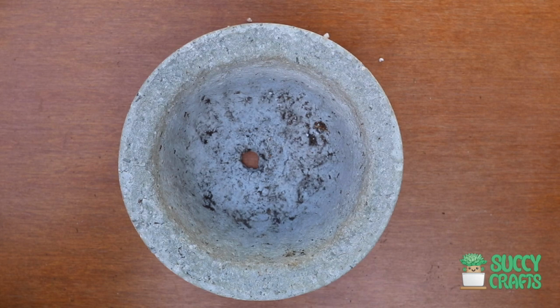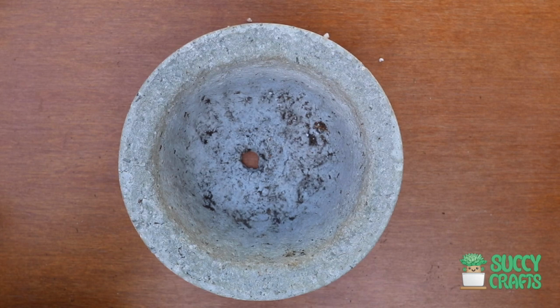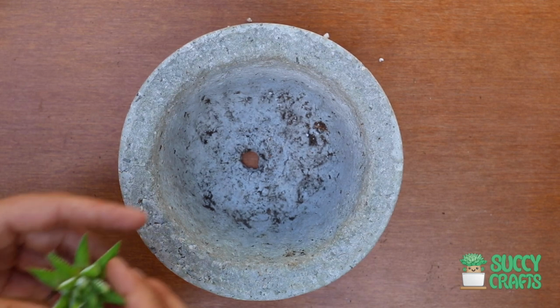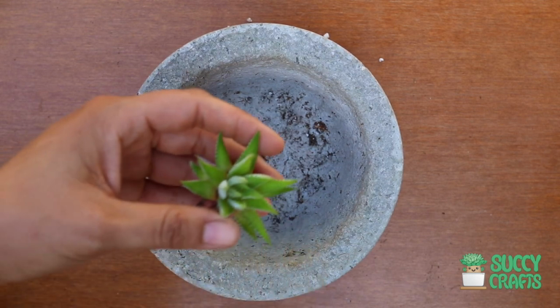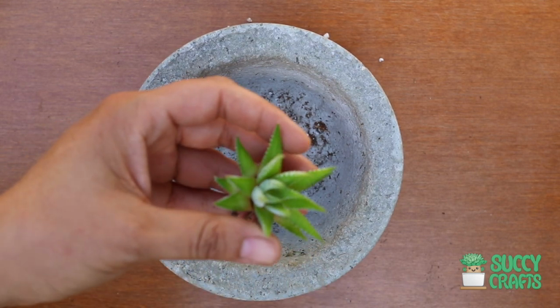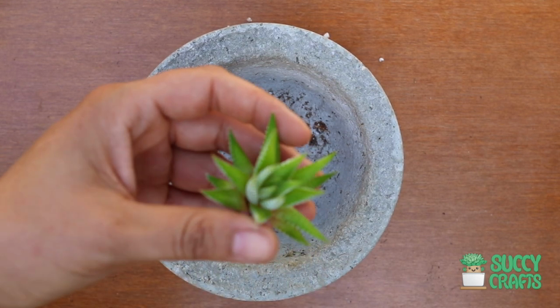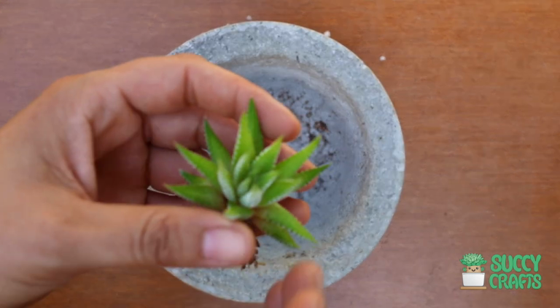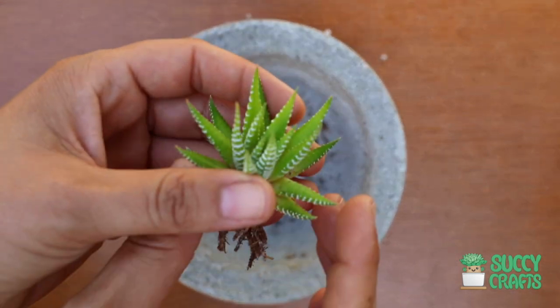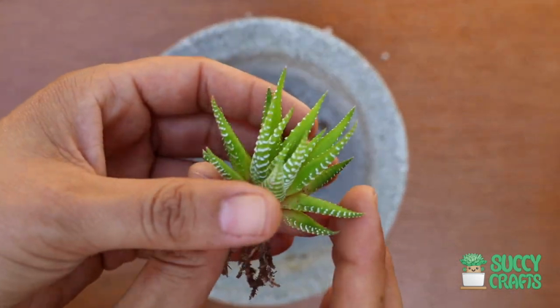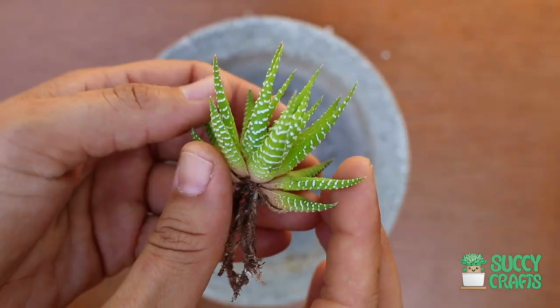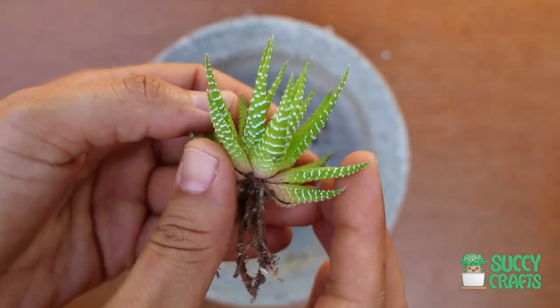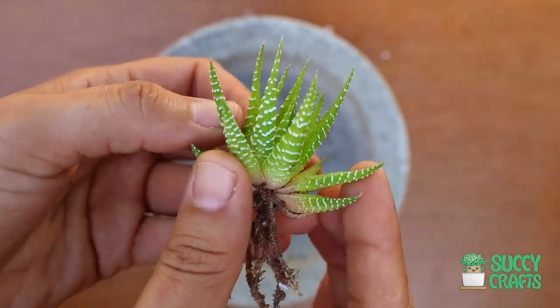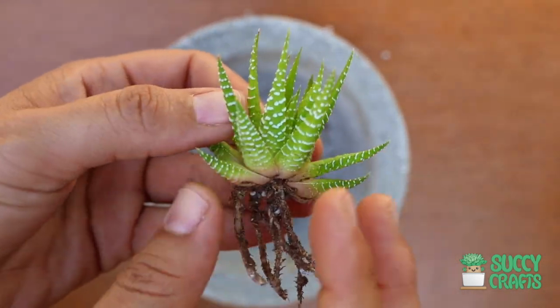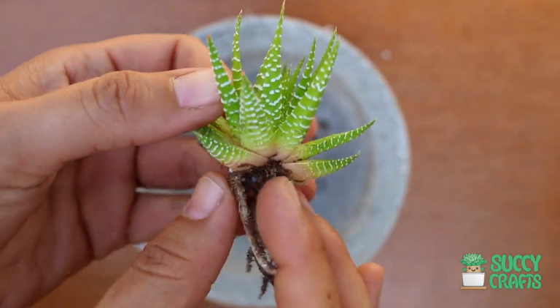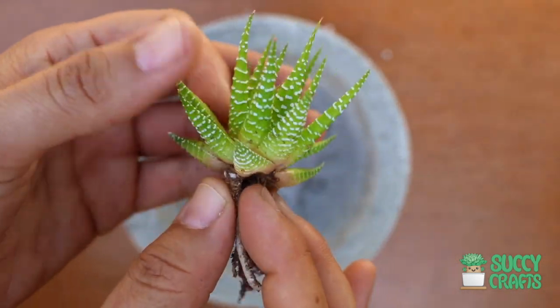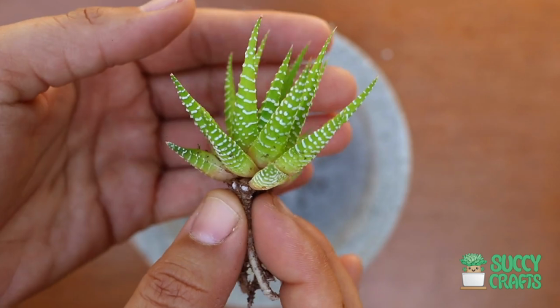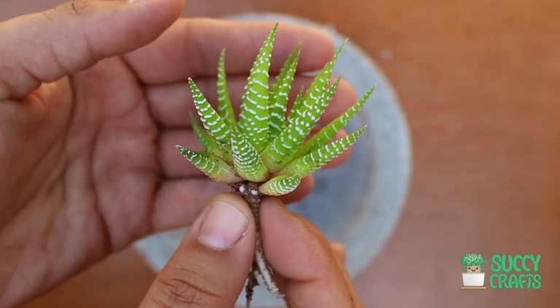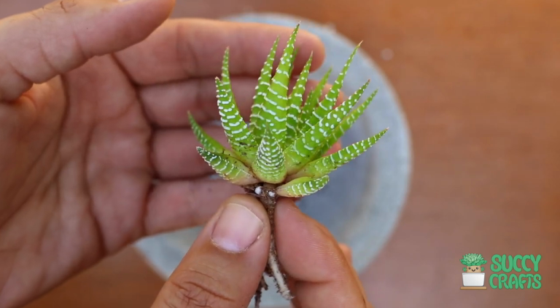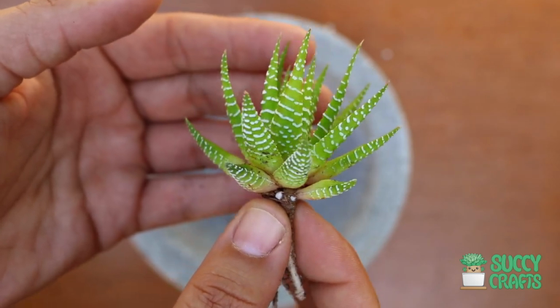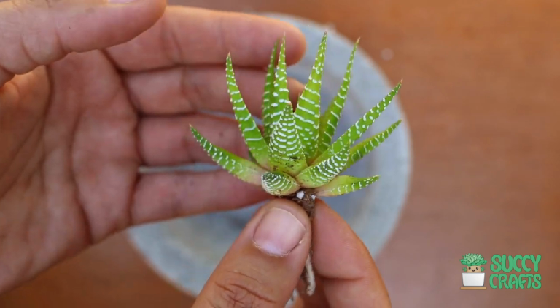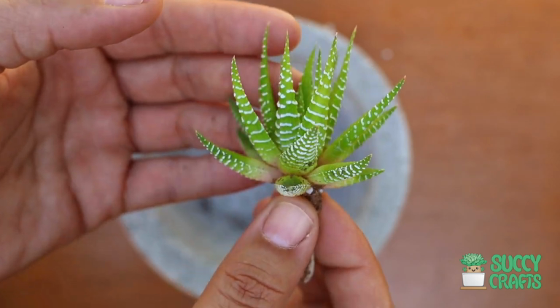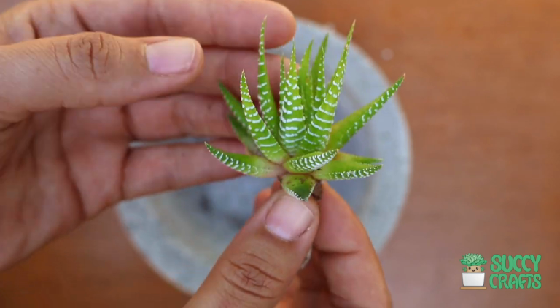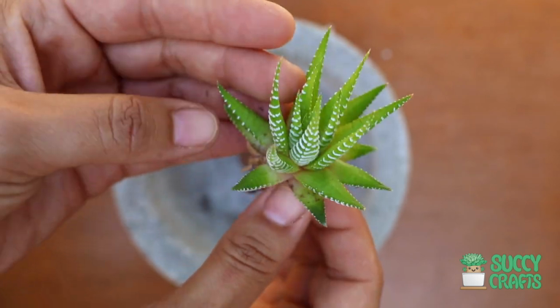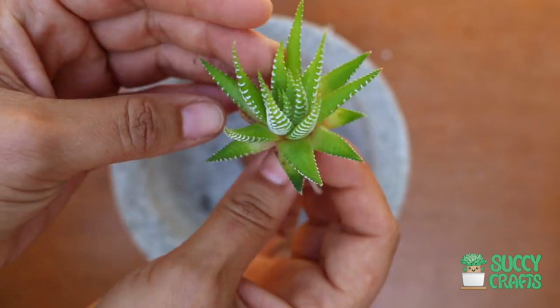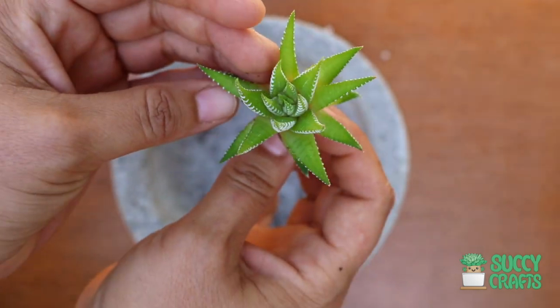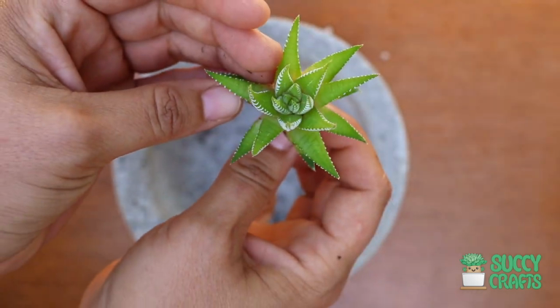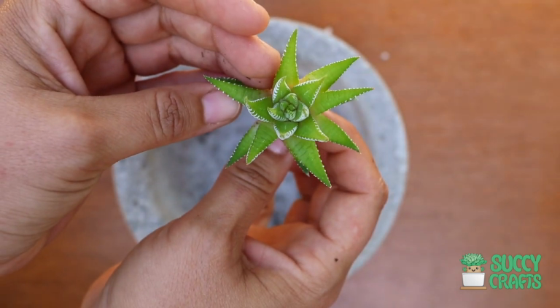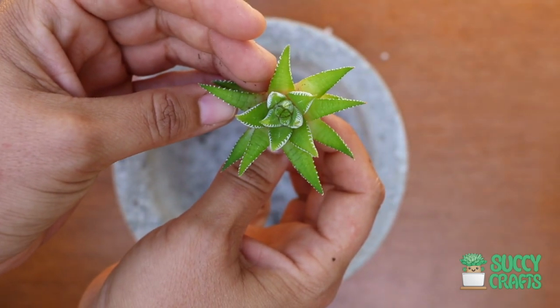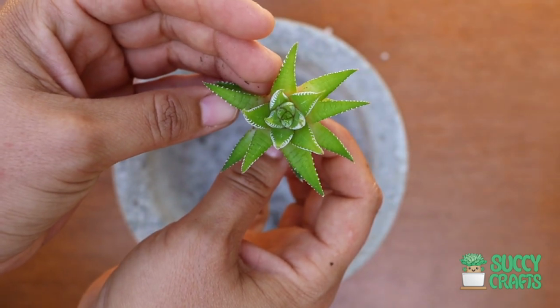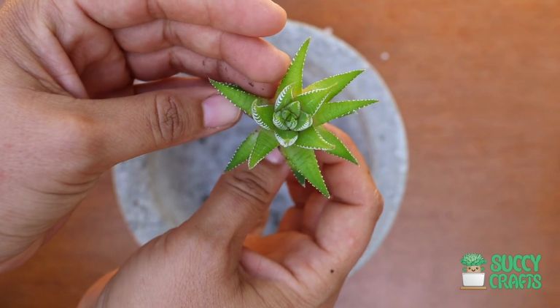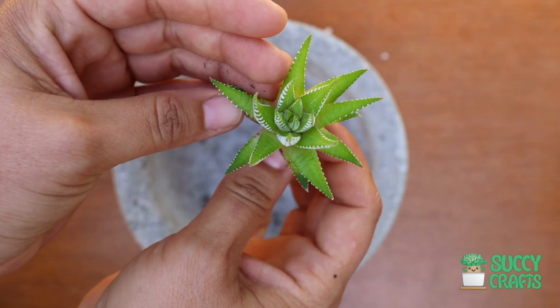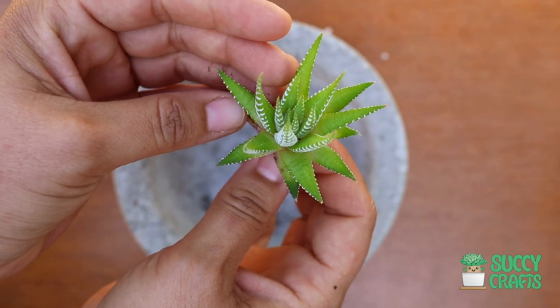I have a beautiful Haworthia fasciata. This is the variegated zebra plant, so it's a lime green. It's like a star — so beautiful.